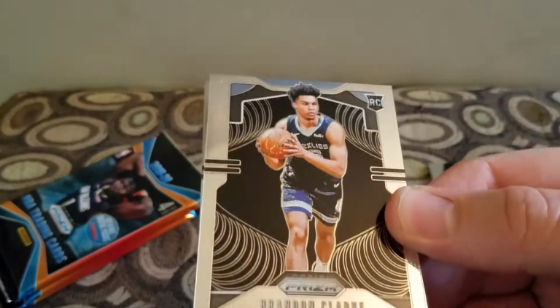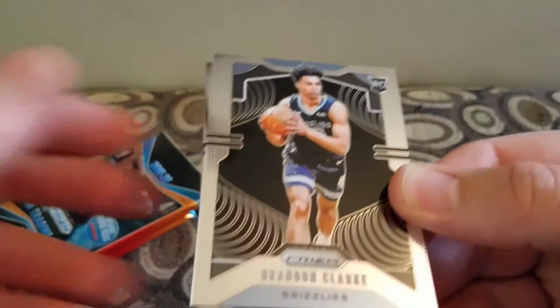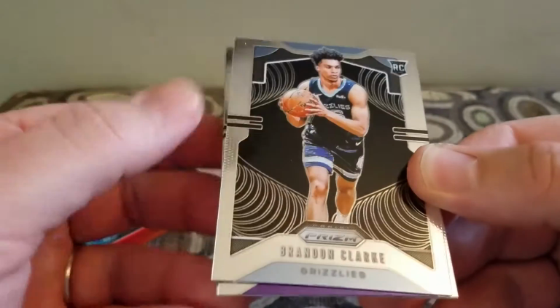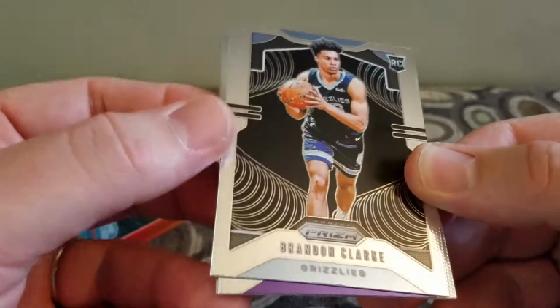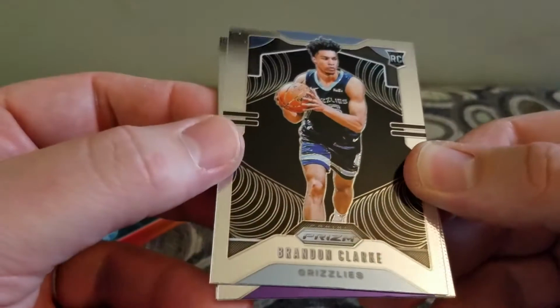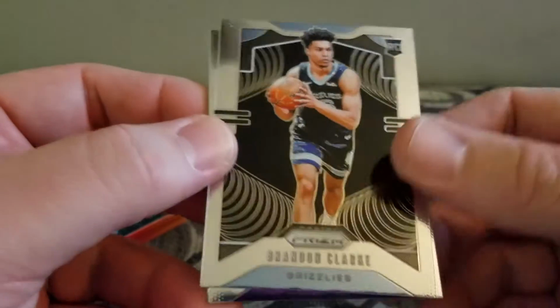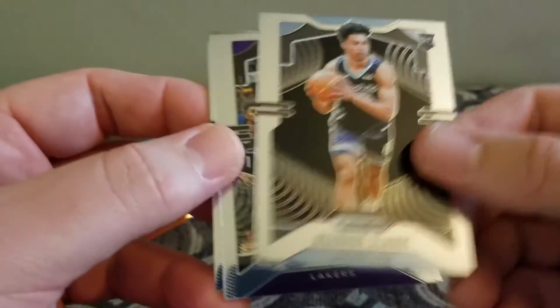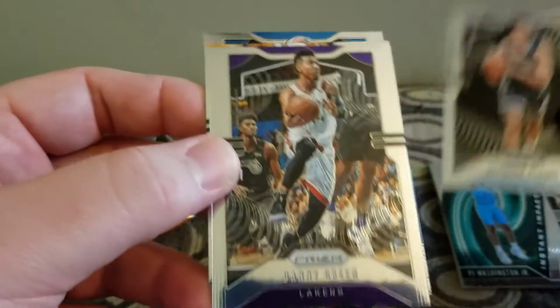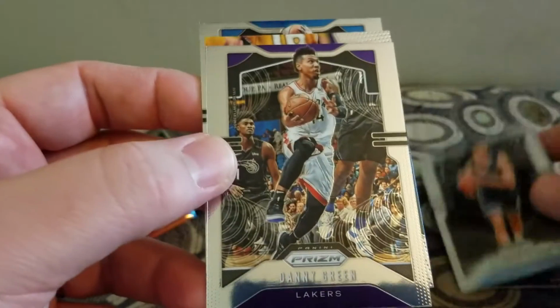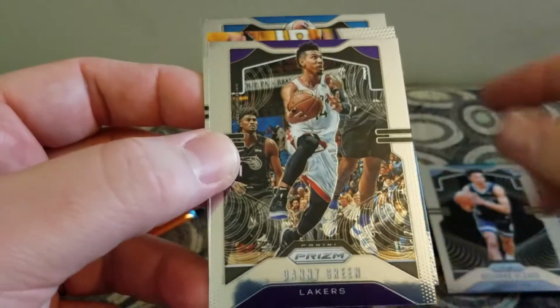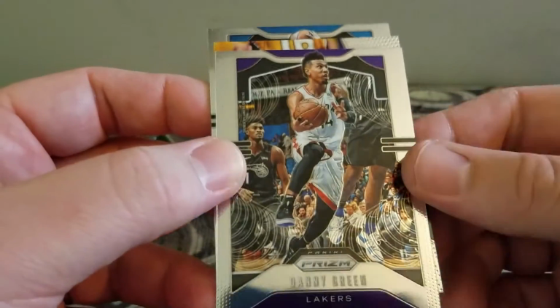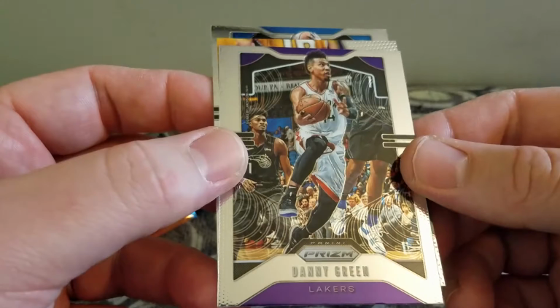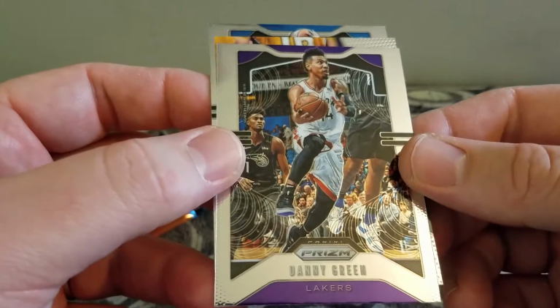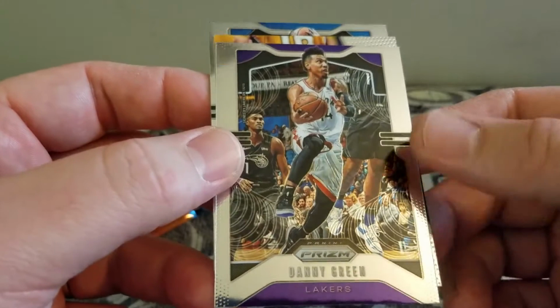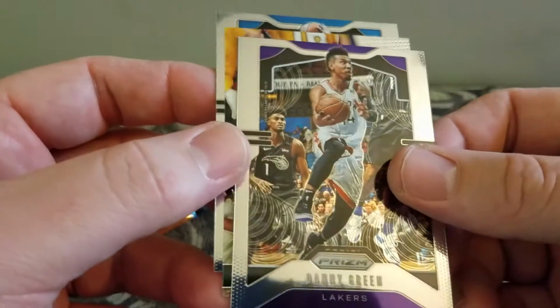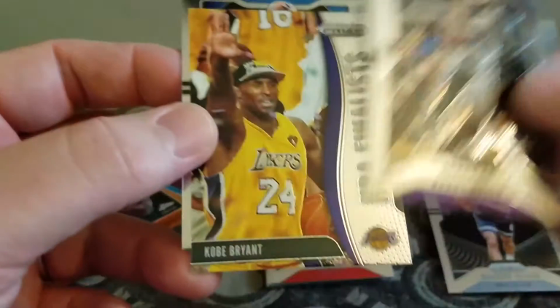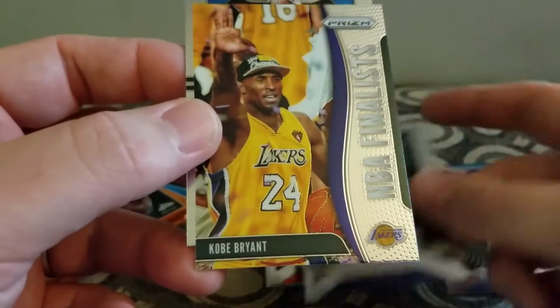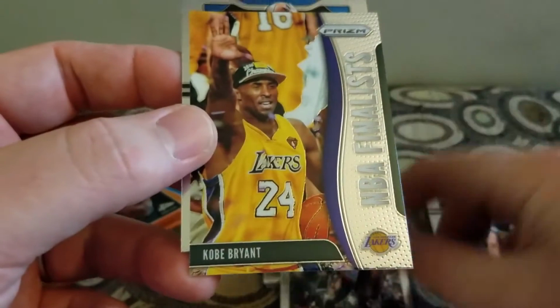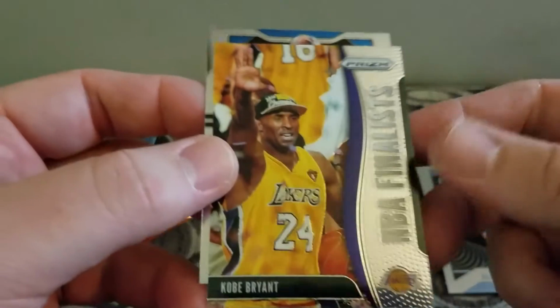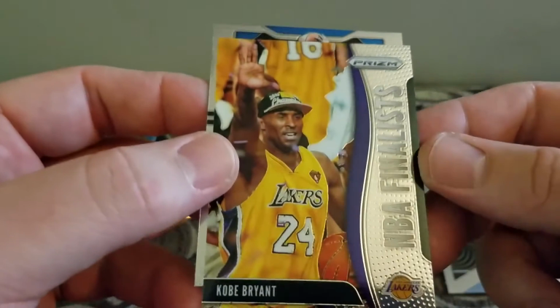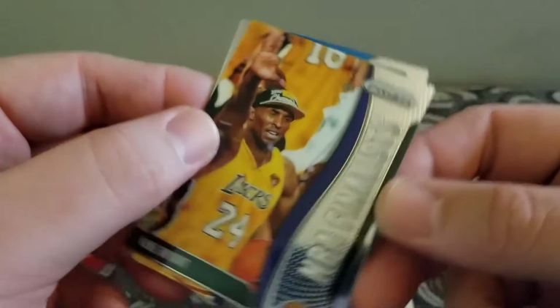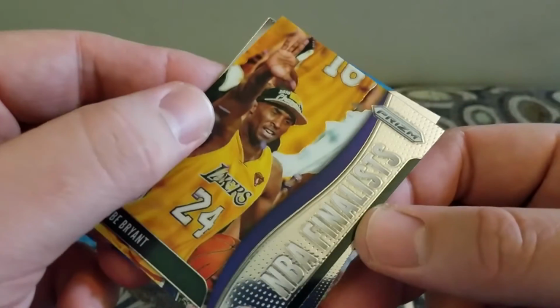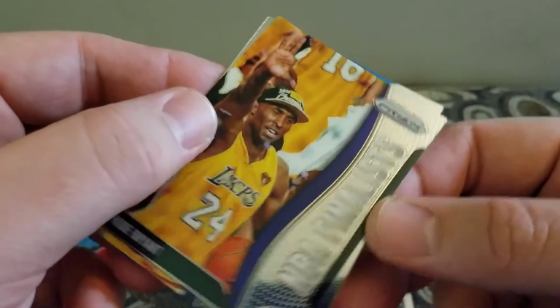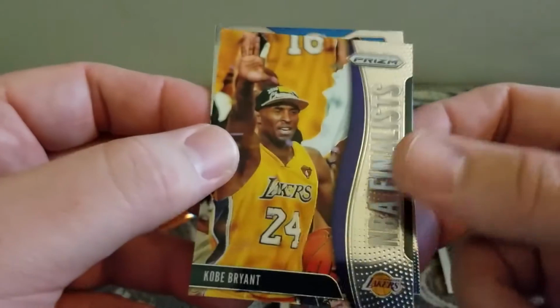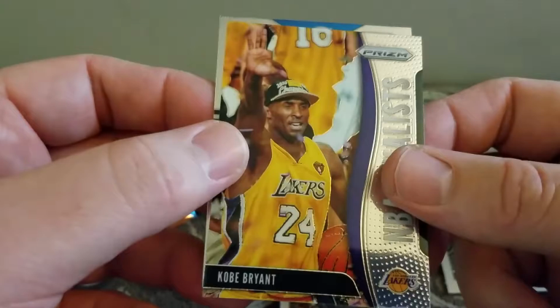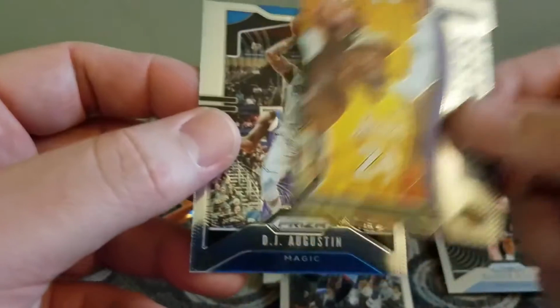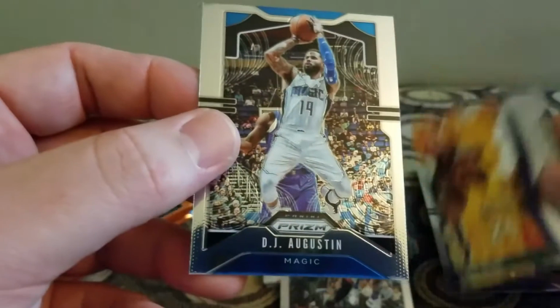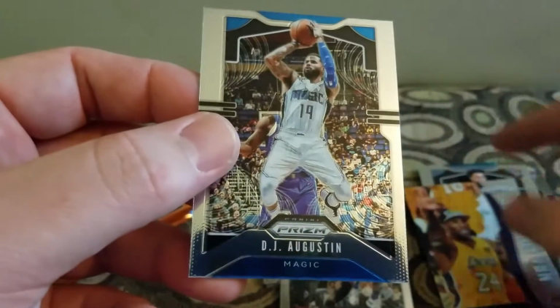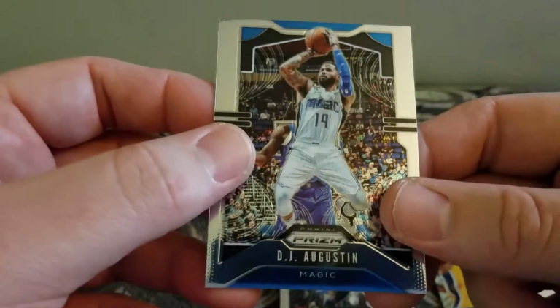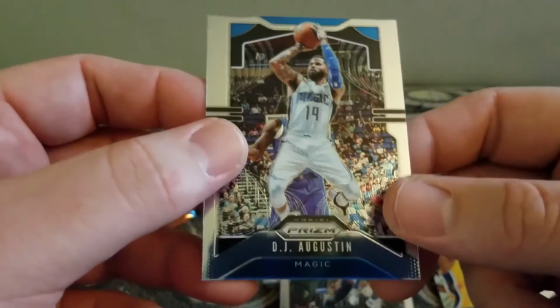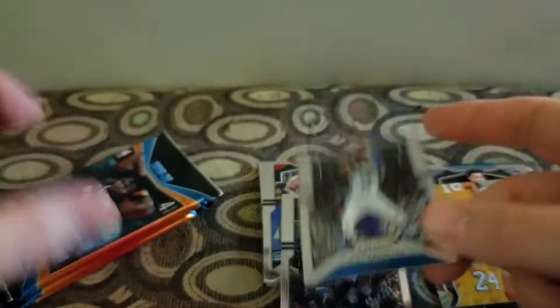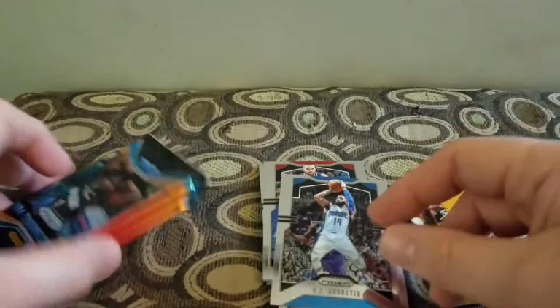A Brandon Clark rookie, some sort of insert, a Danny Green, a Kobe Bryant NBA finalist insert, and a DJ Augustine.